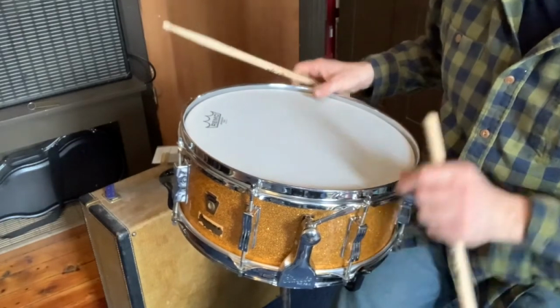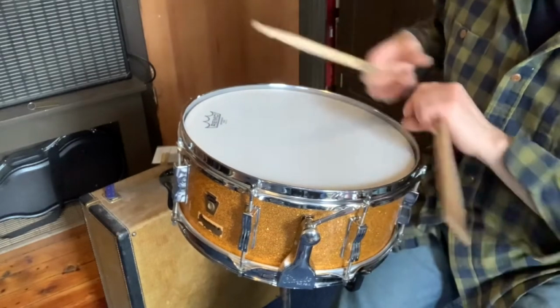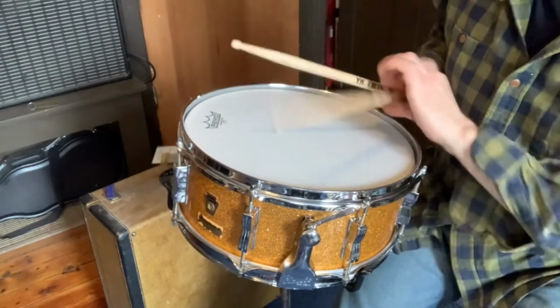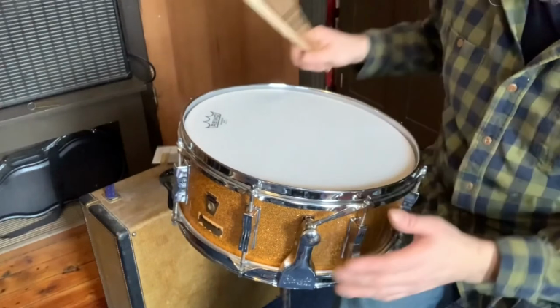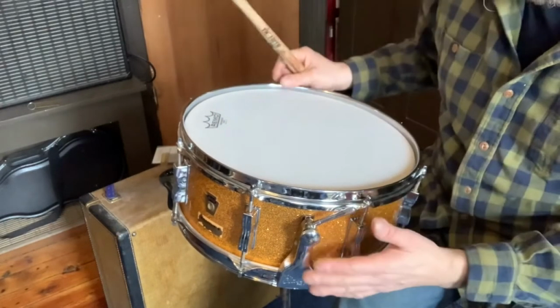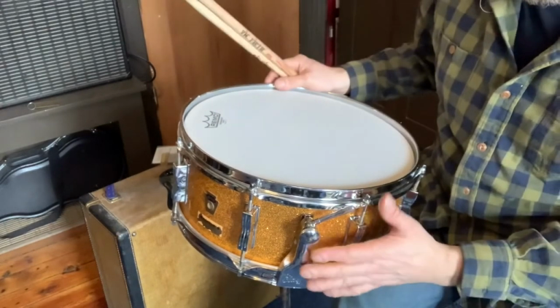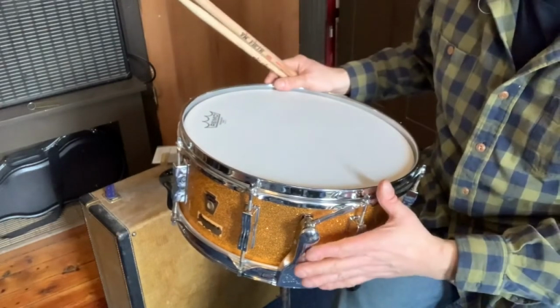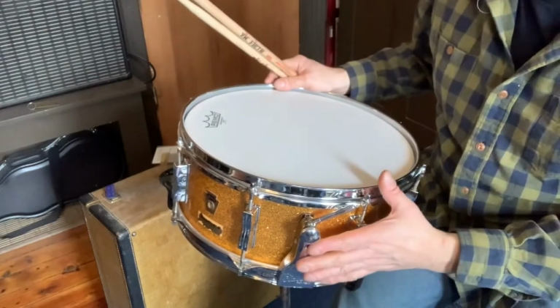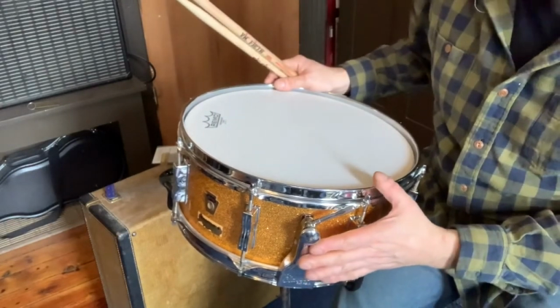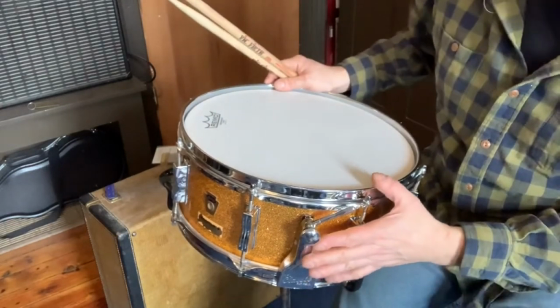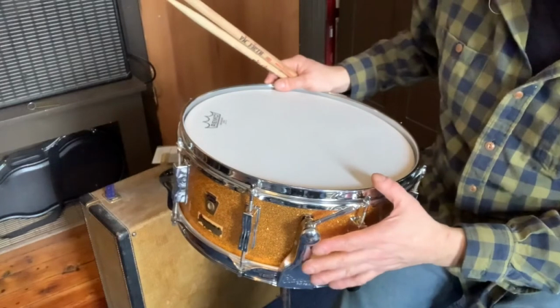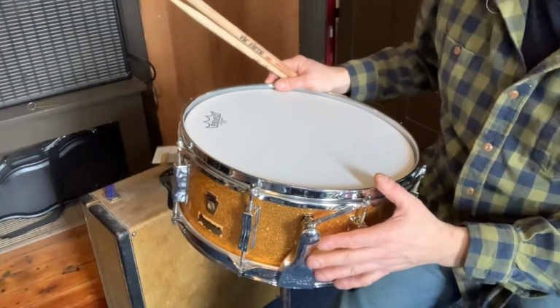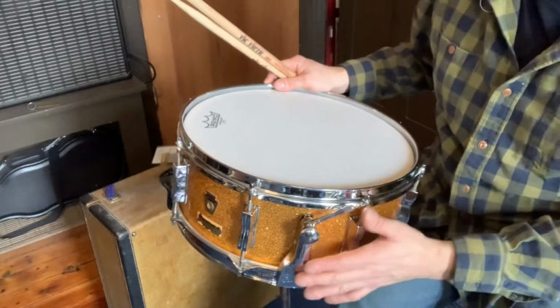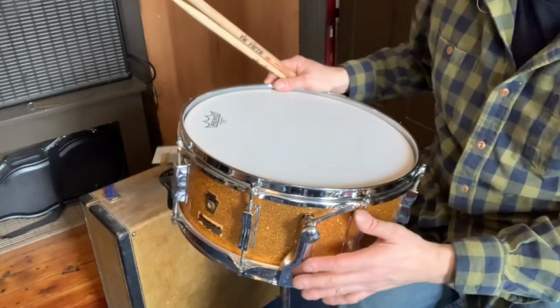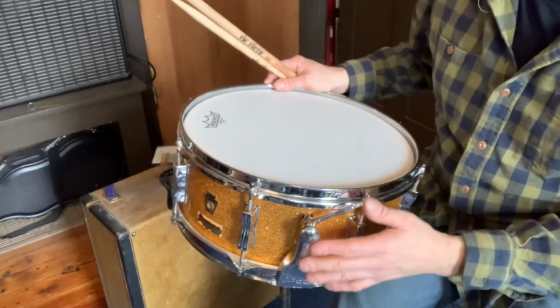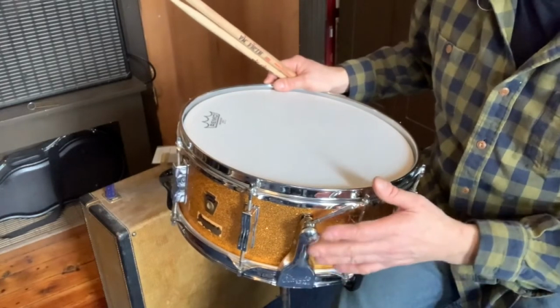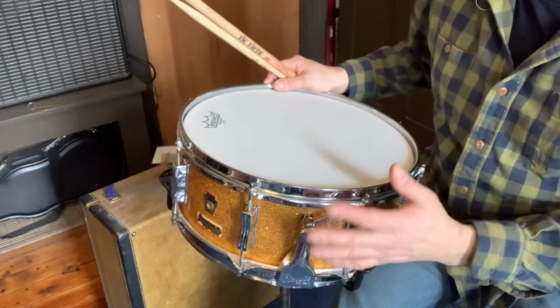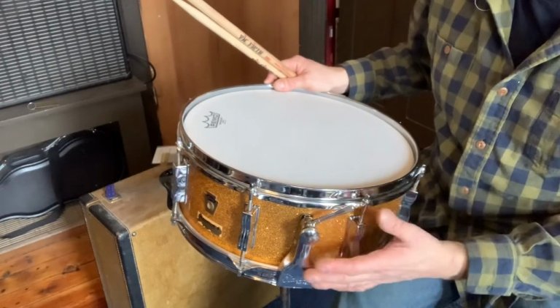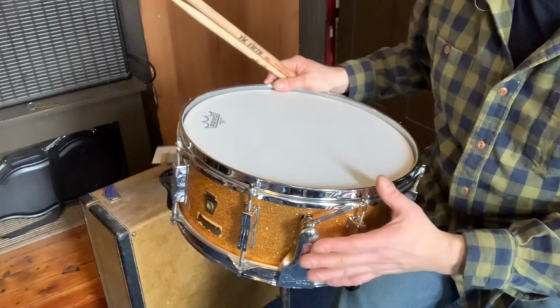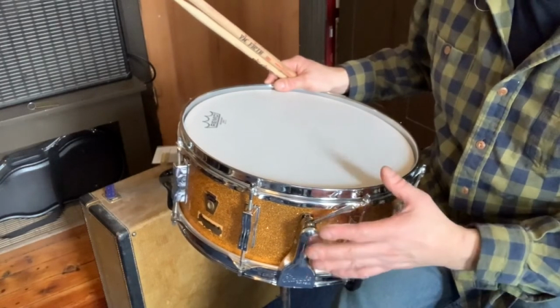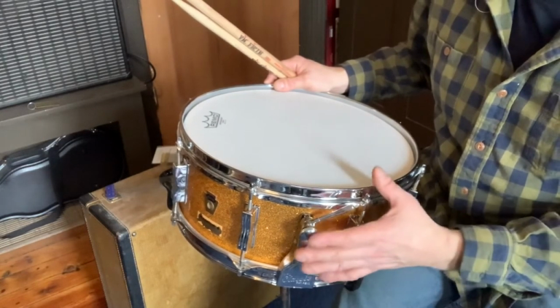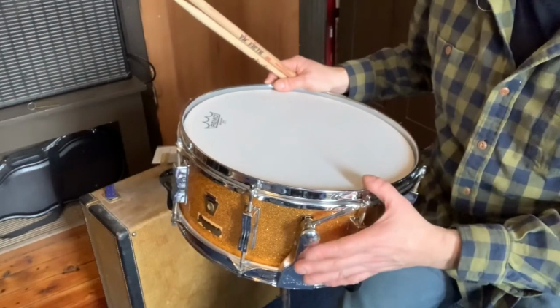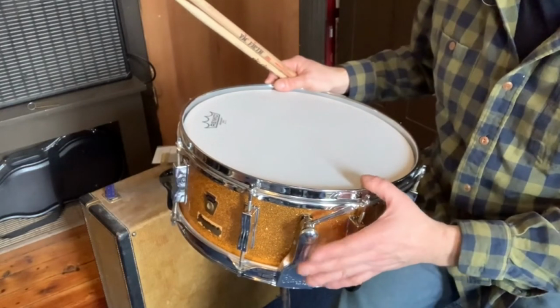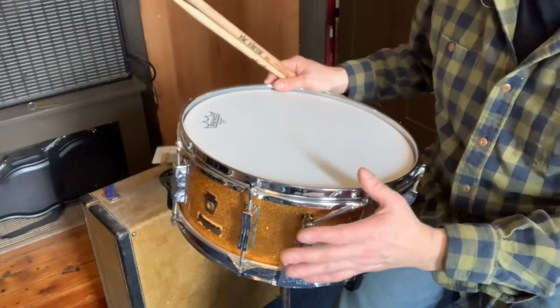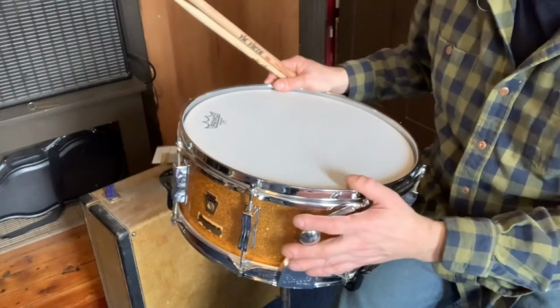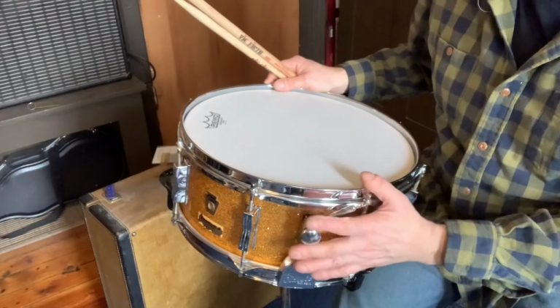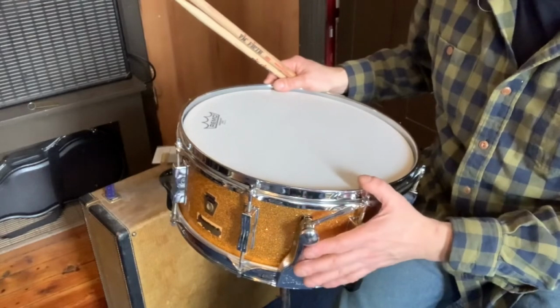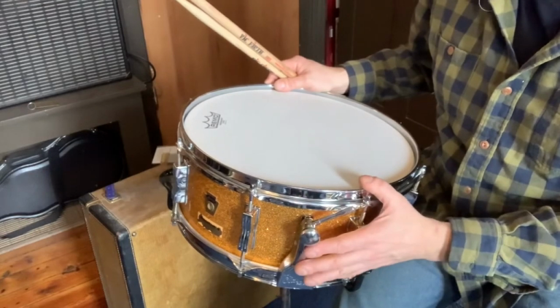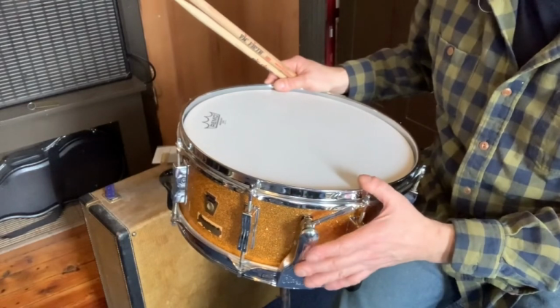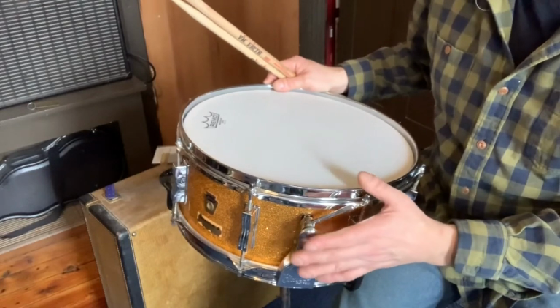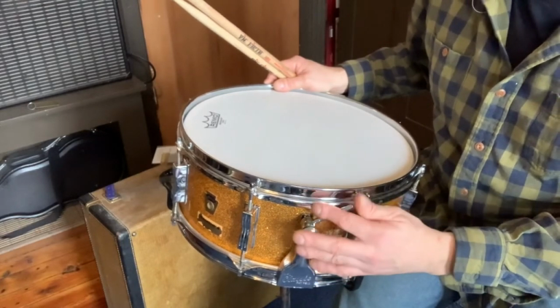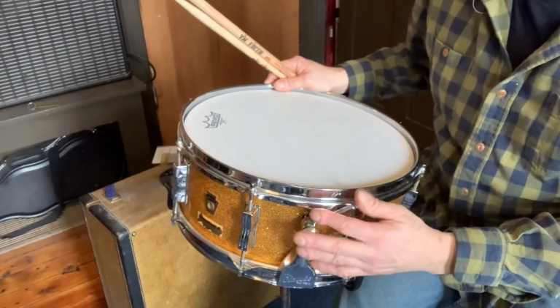I've seen a lot of people online complain about this P87 strainer, and this is a nice, relatively easy way to keep the drum all original and functioning well.